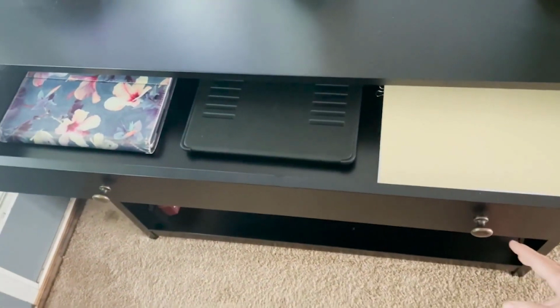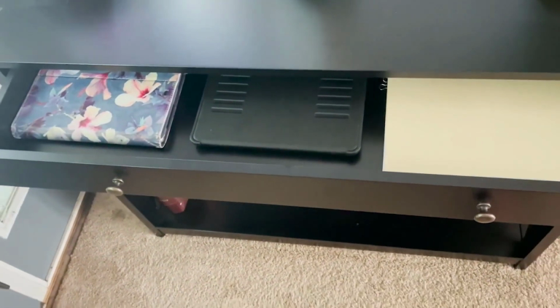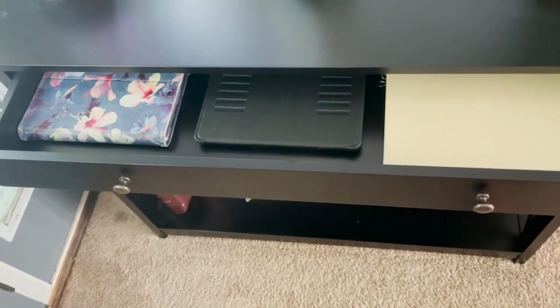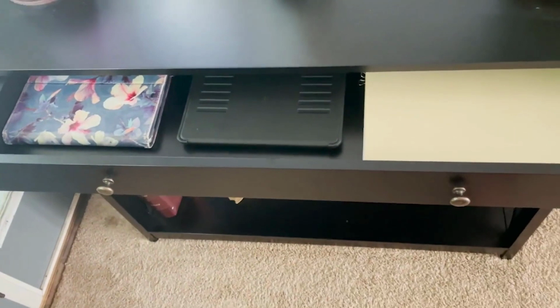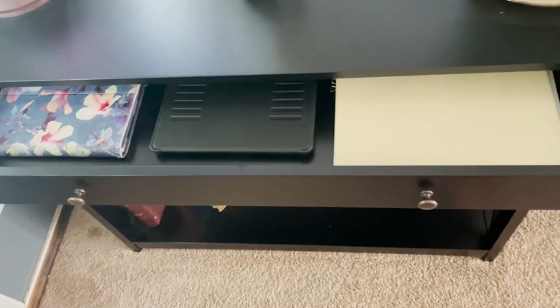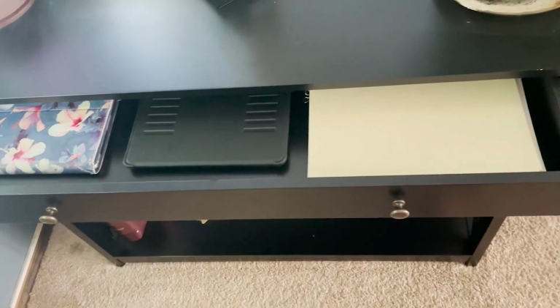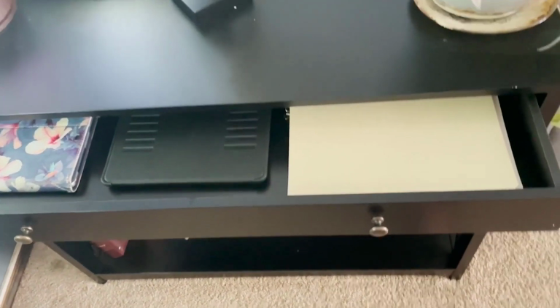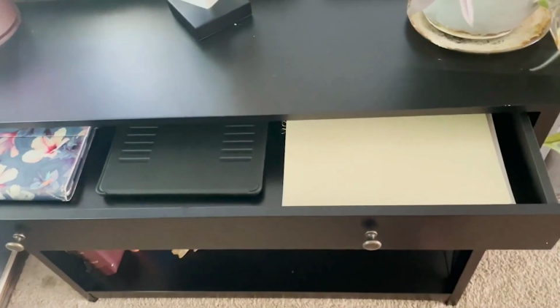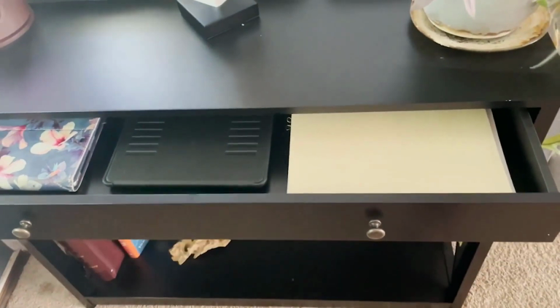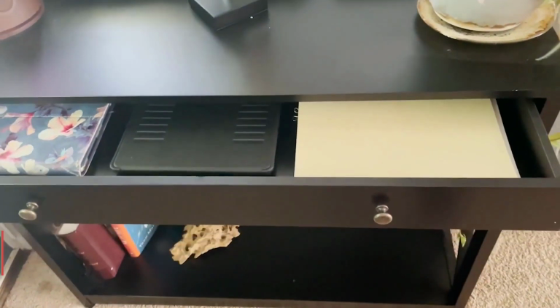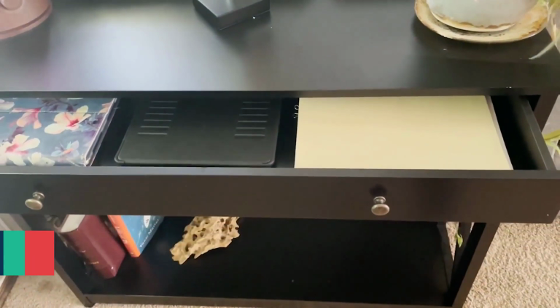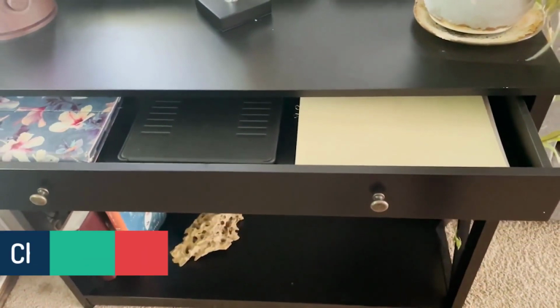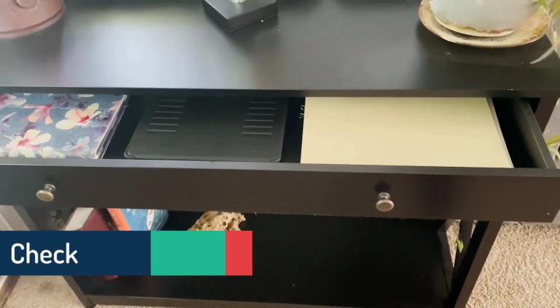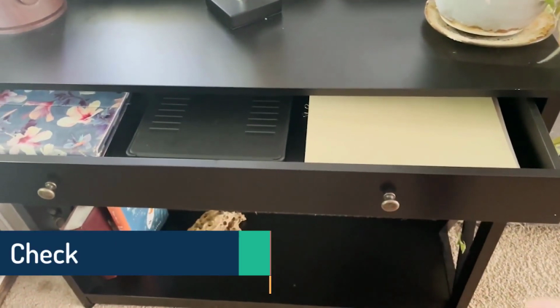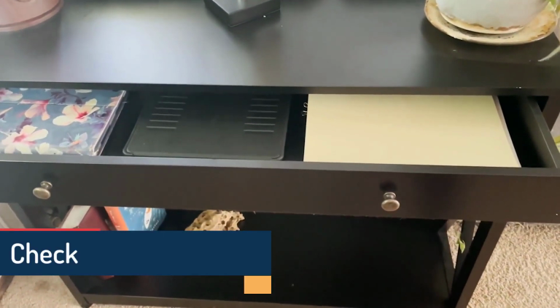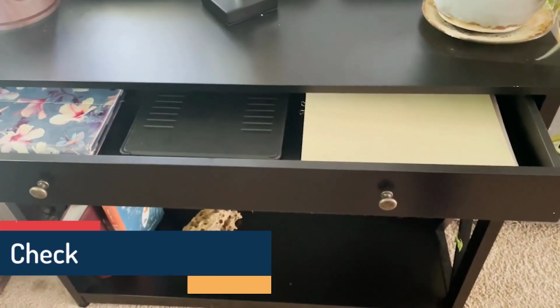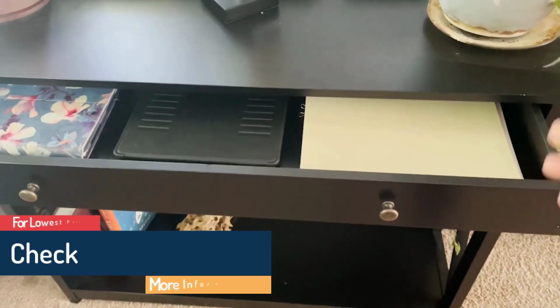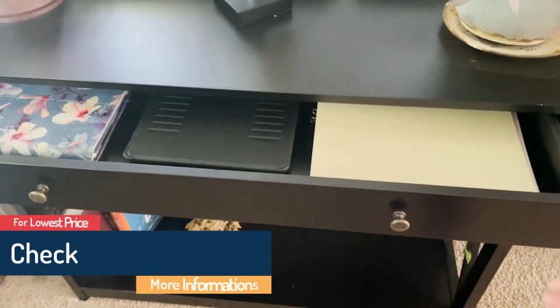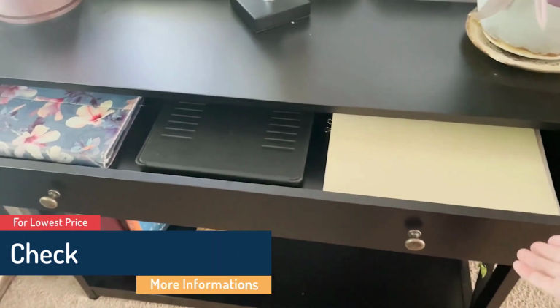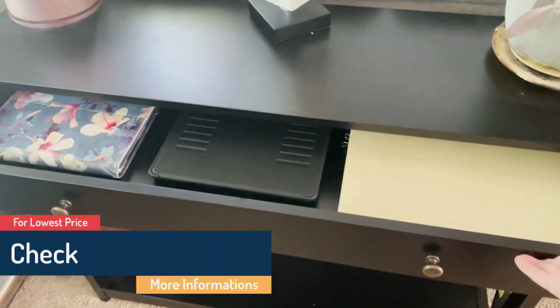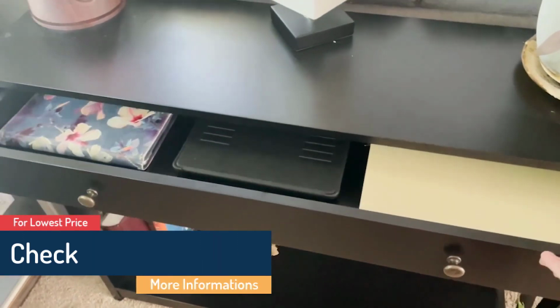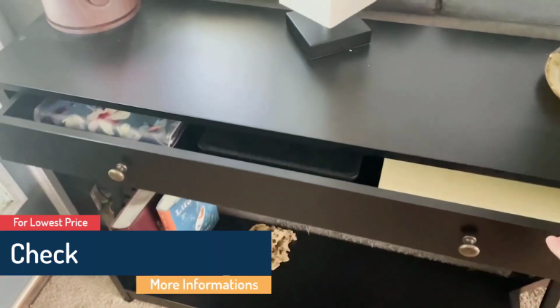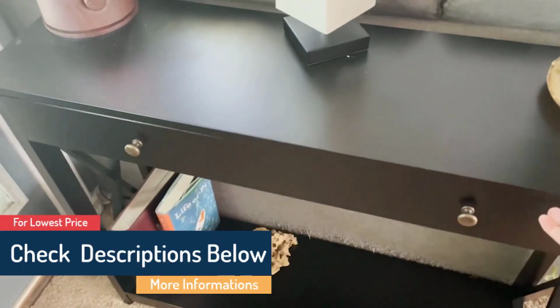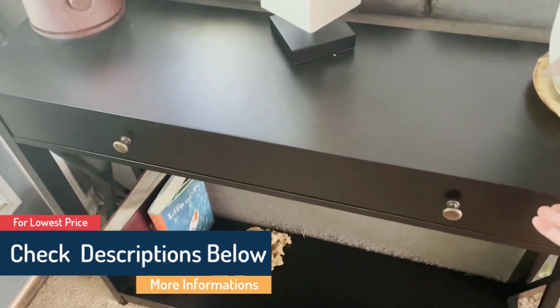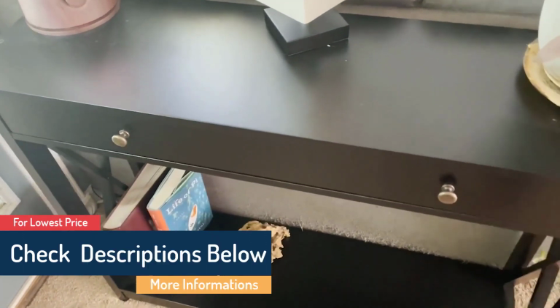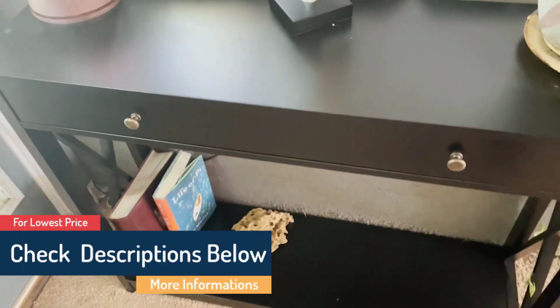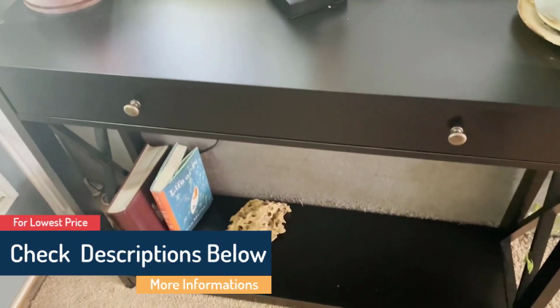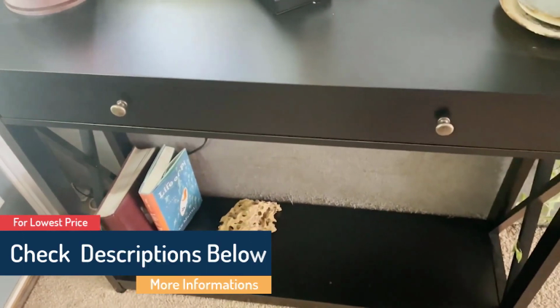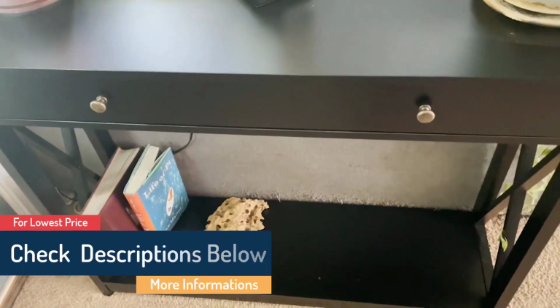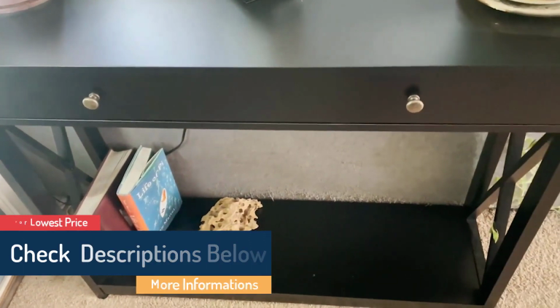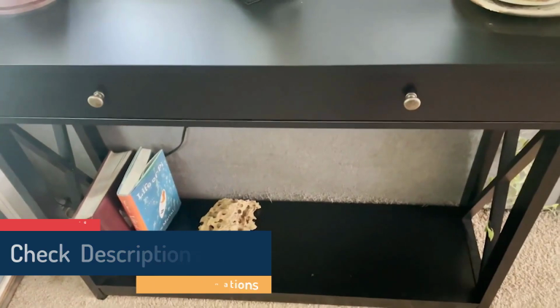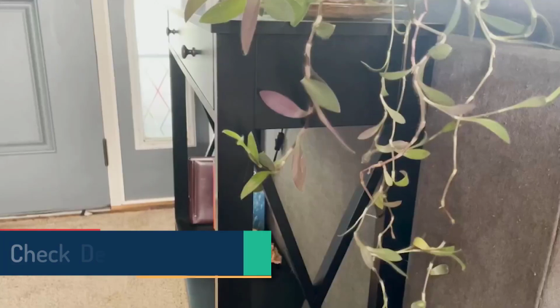What we like: available in multiple colors and sizes, easy to clean, versatile design, and sides boast an X-design. What we don't like: included hardware might be flimsy, and the assembly might be complicated.